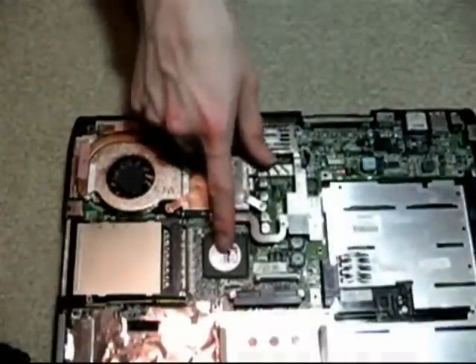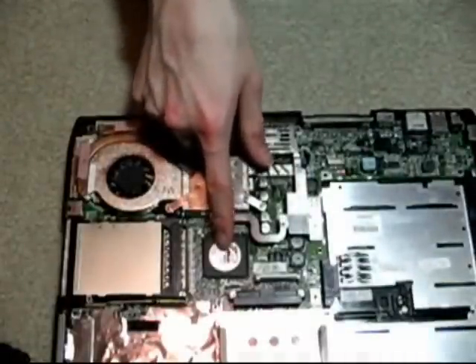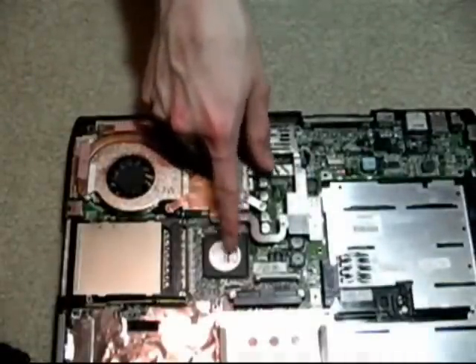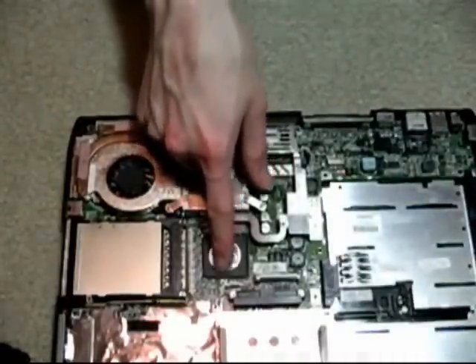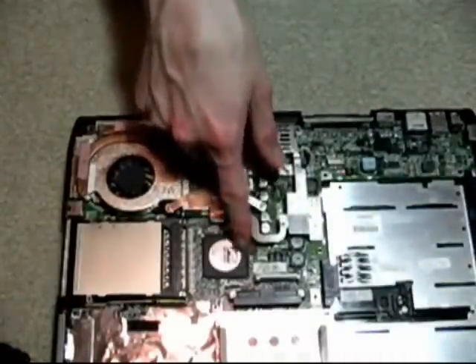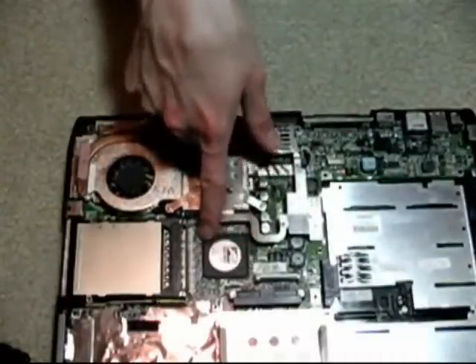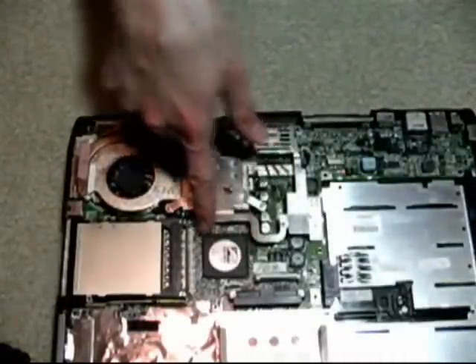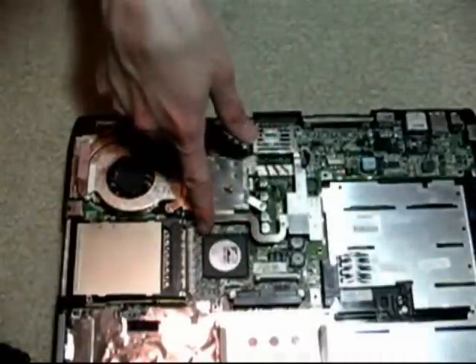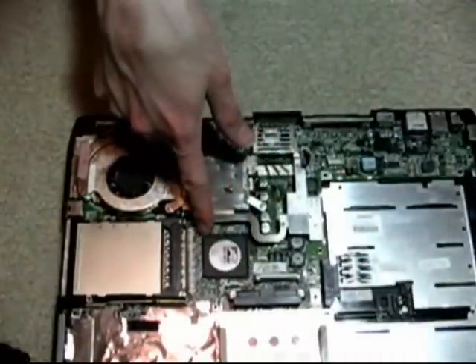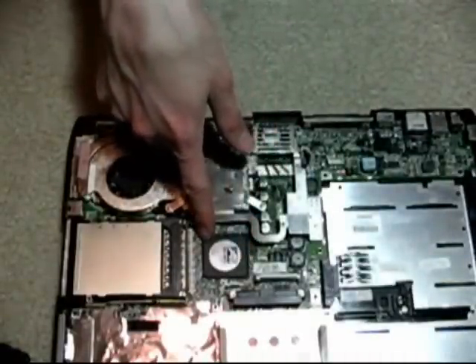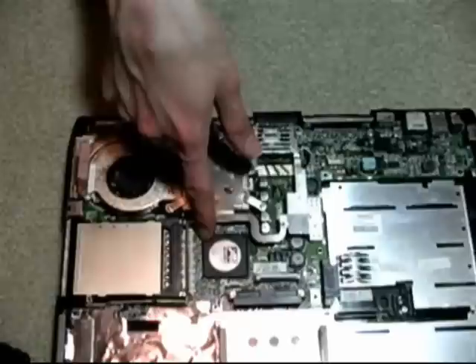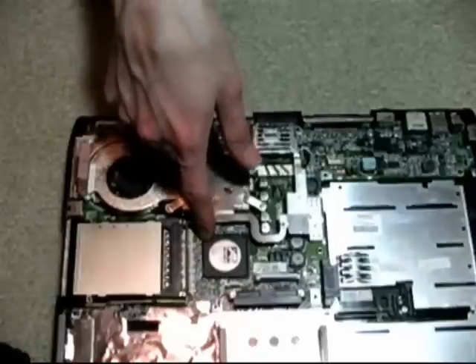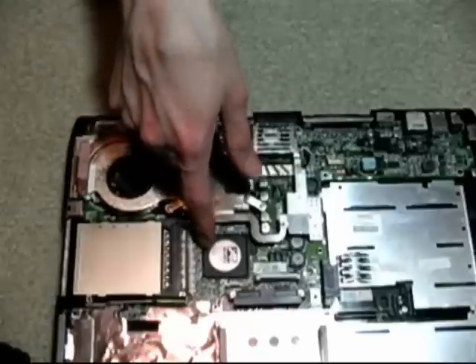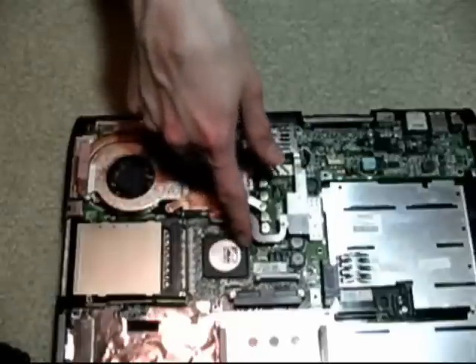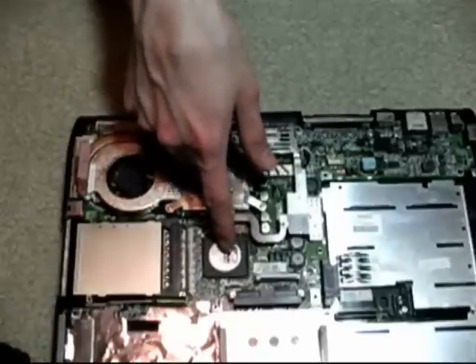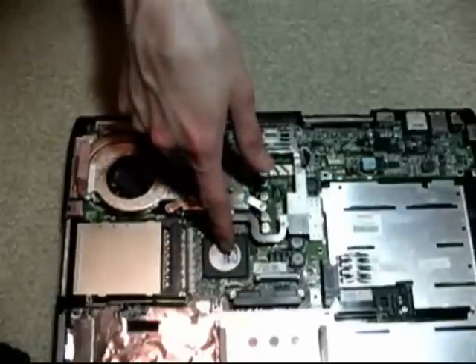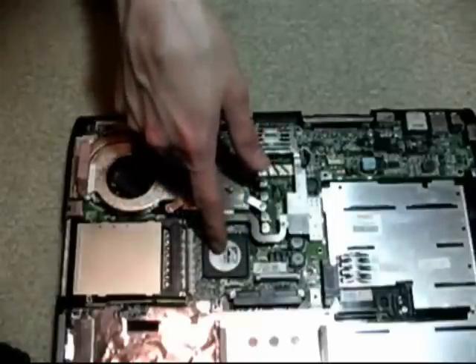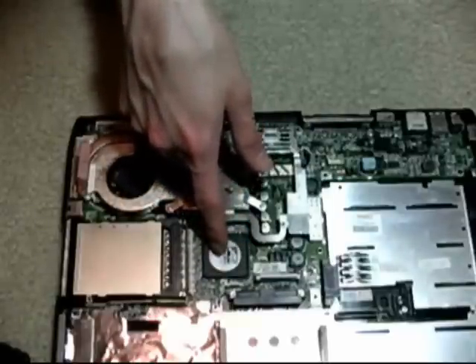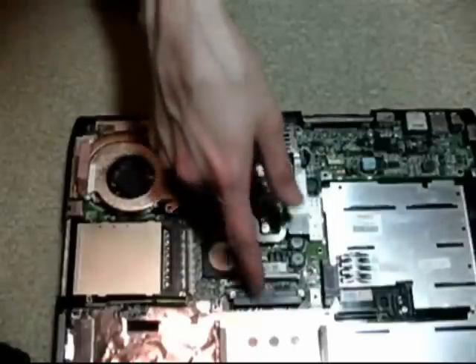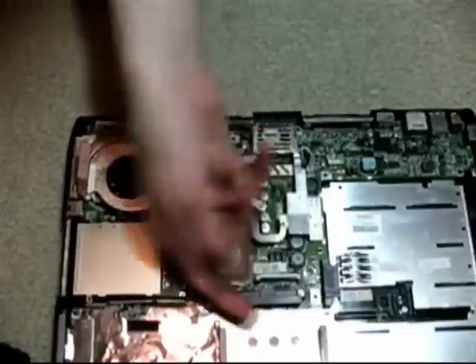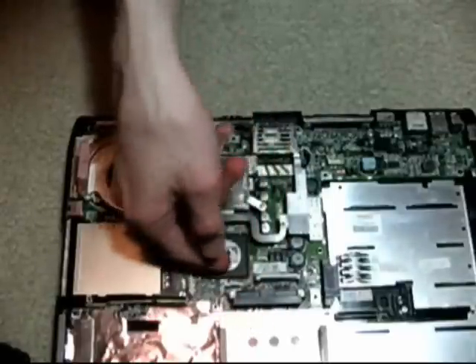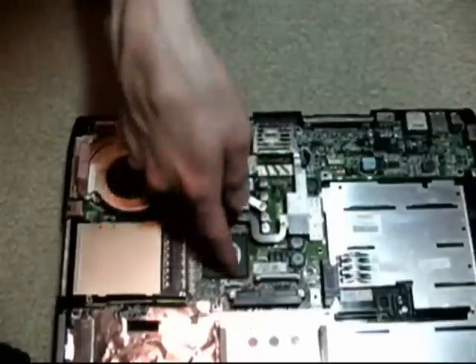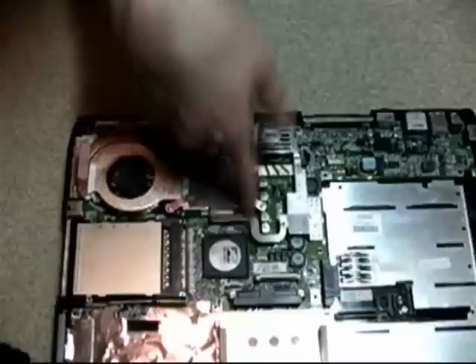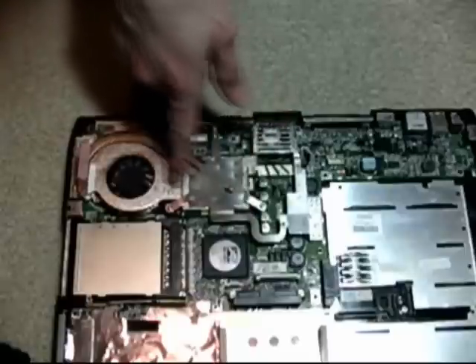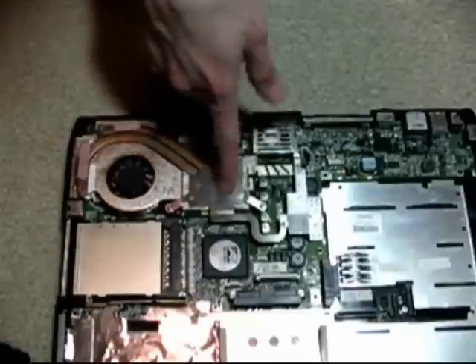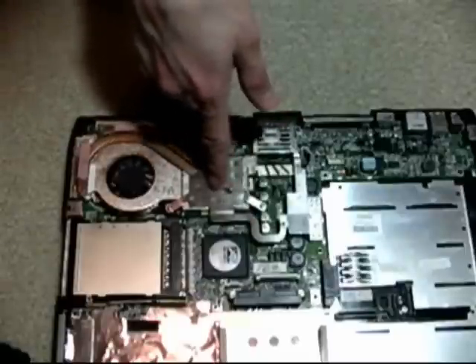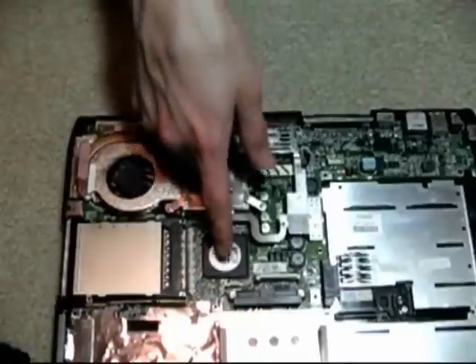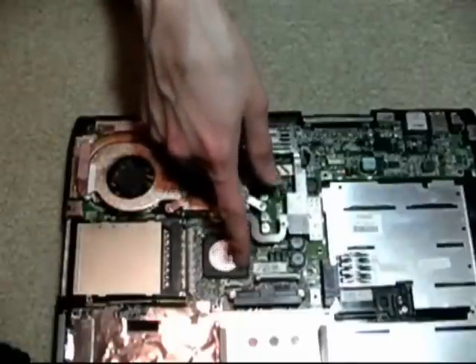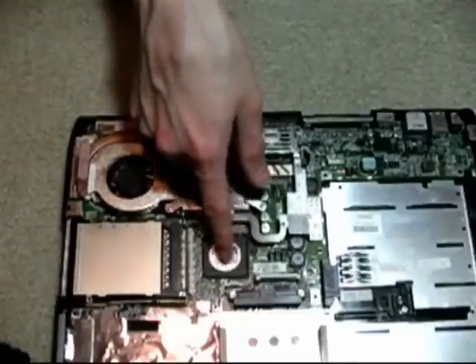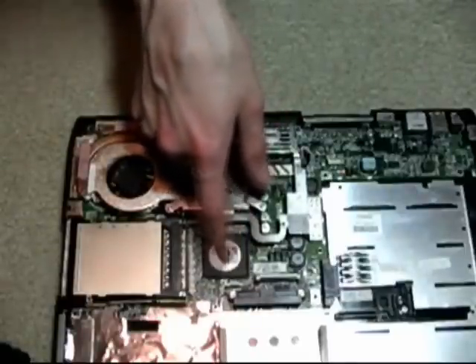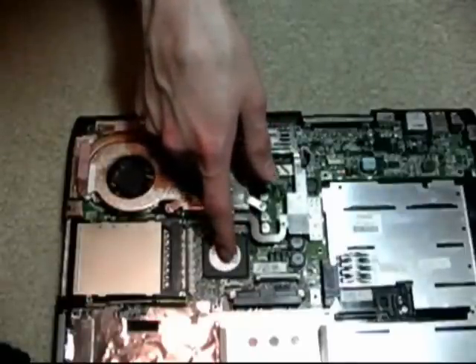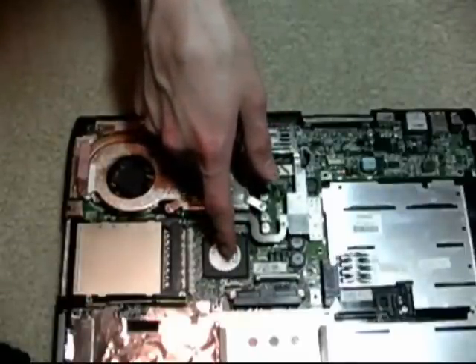This chip right here is the North Bridge — it's also a graphics card in one. It controls communication between the memory, which is actually on the bottom of the laptop, and the processor, so it directs that traffic and also generates the graphics.